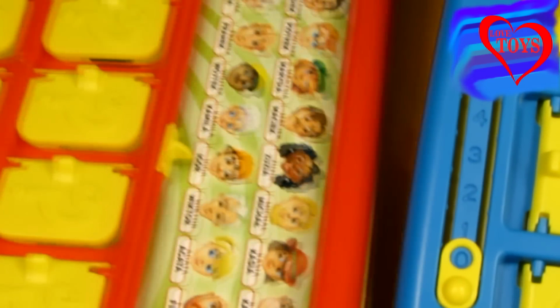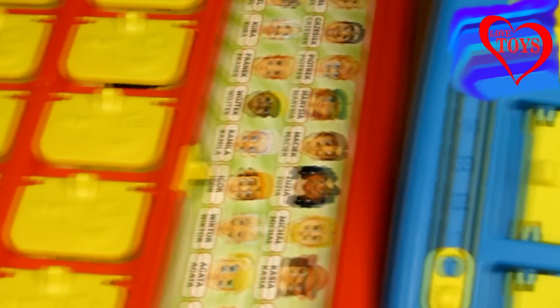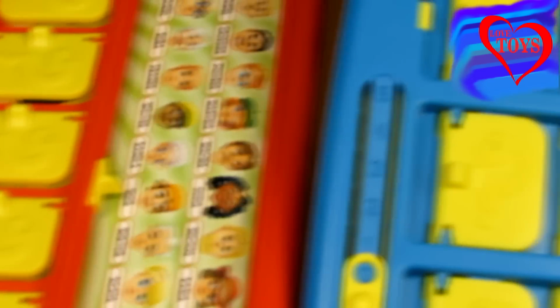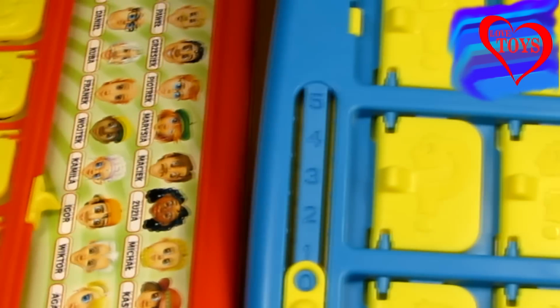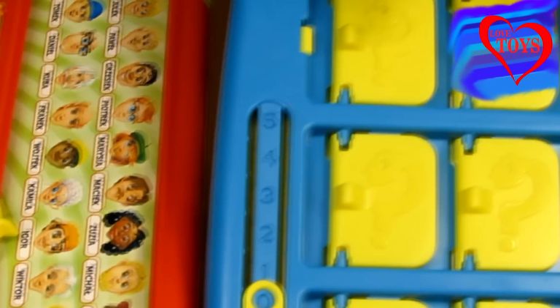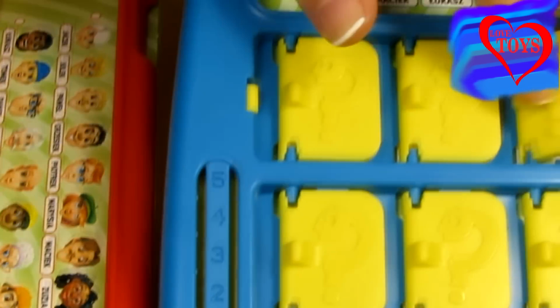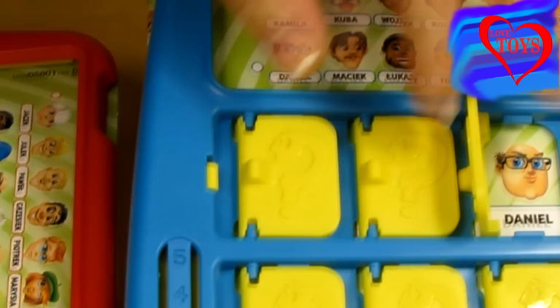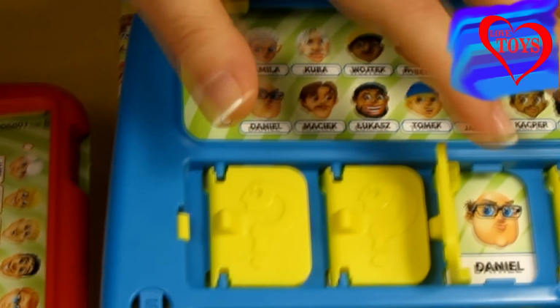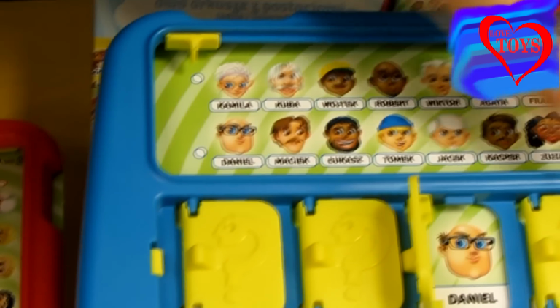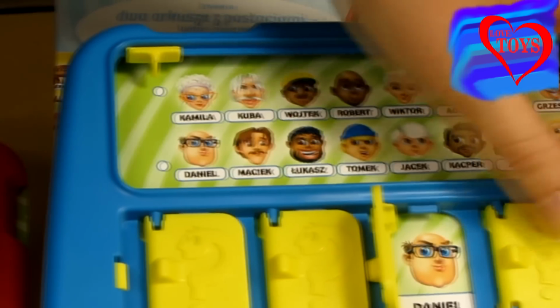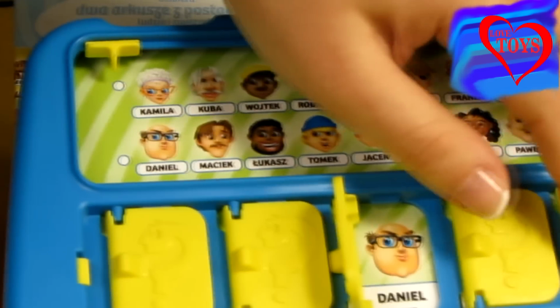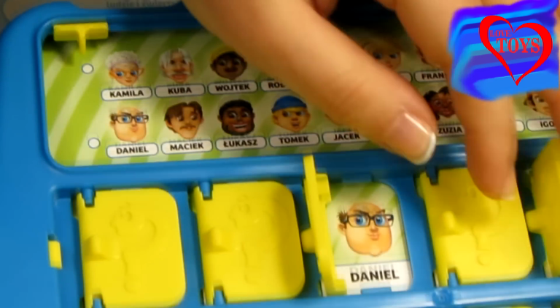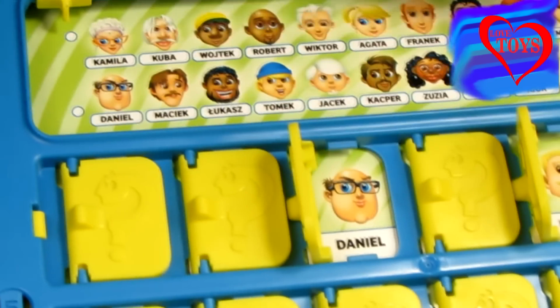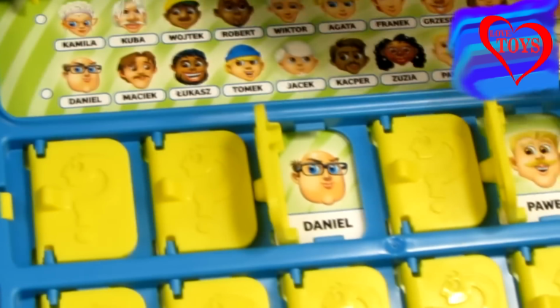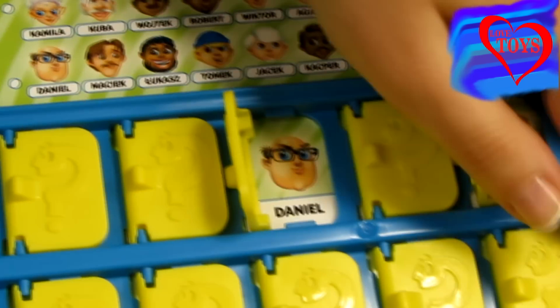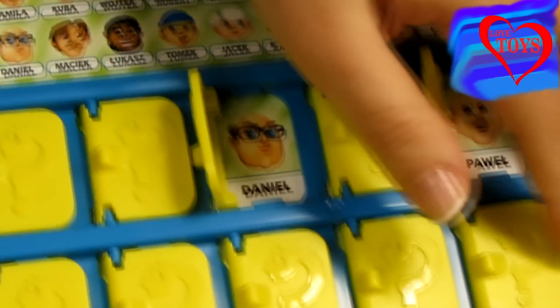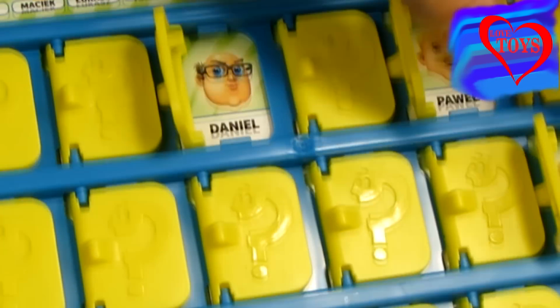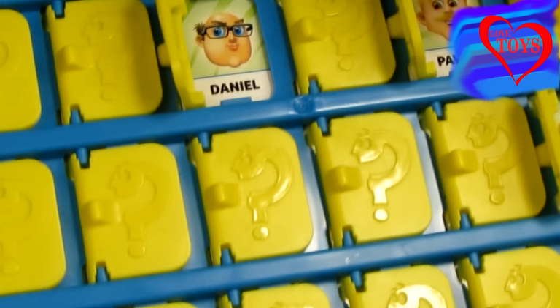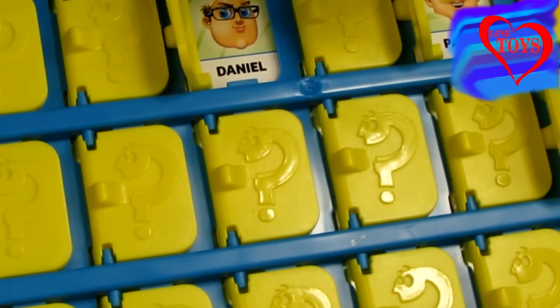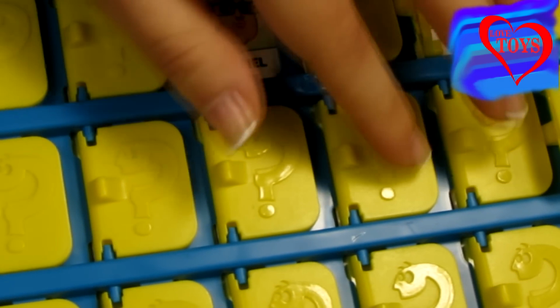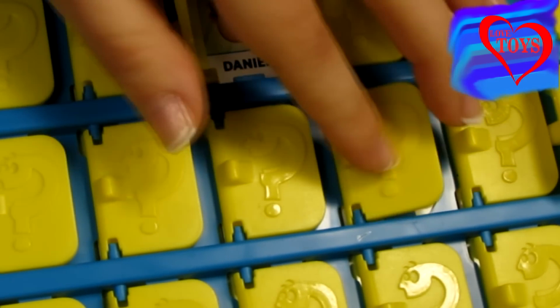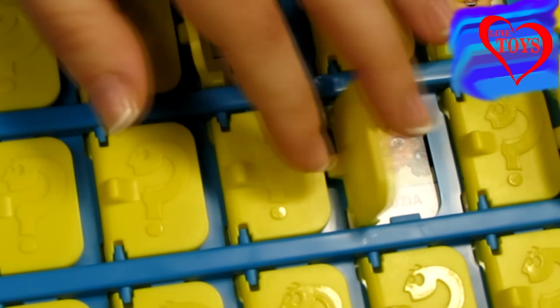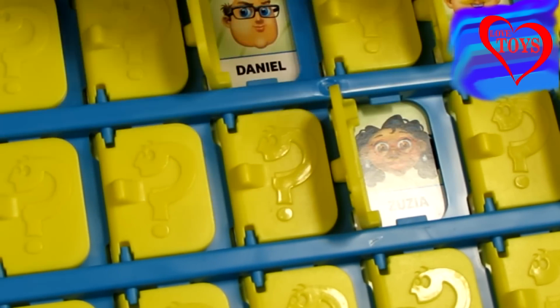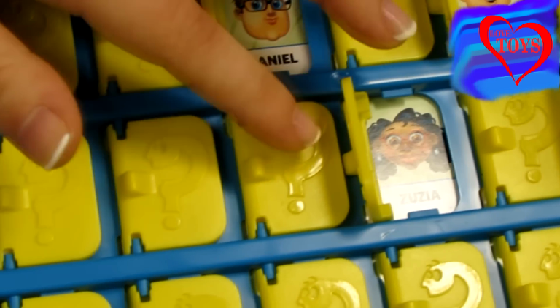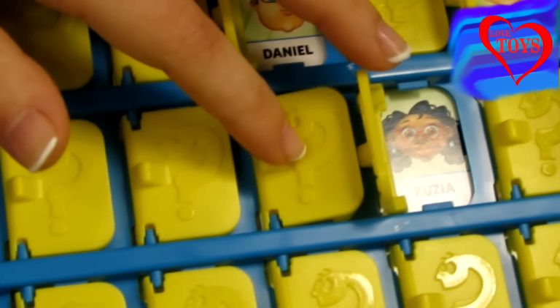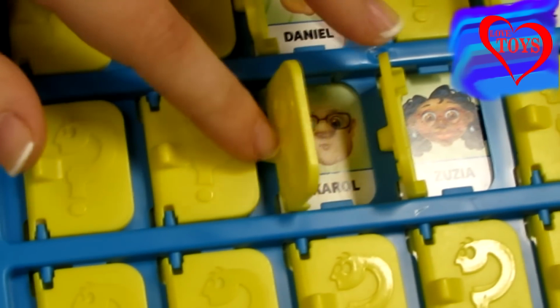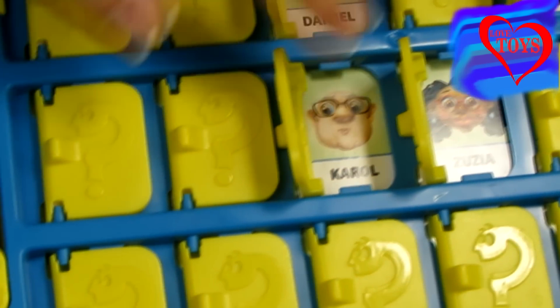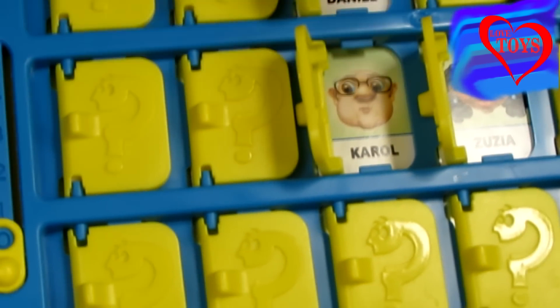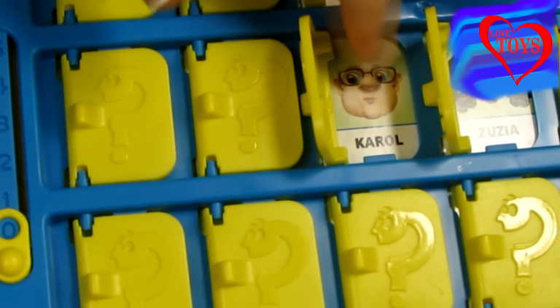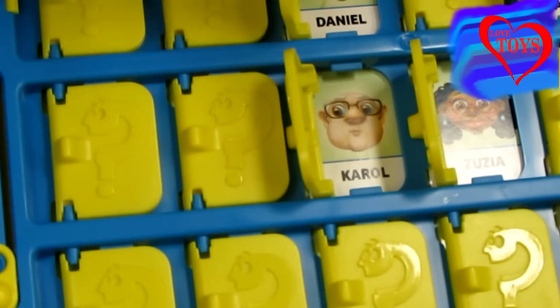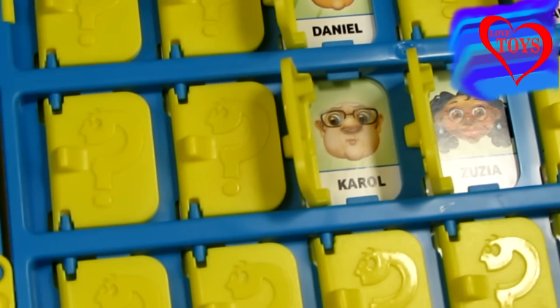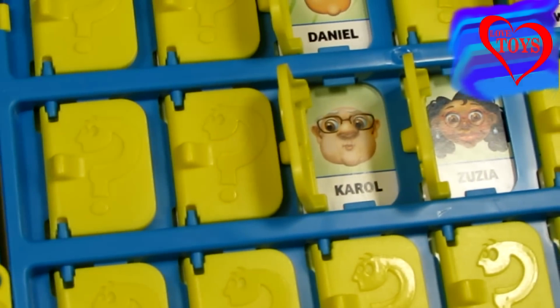Then we just have to start looking for him inside our boards by using a lot of questions, and then we can finally find him.